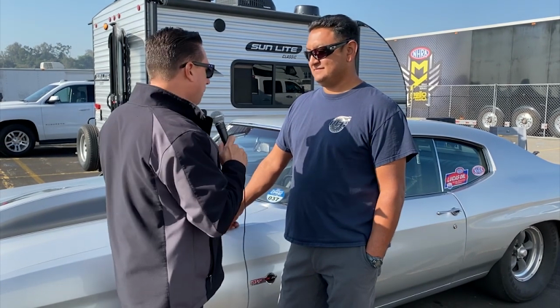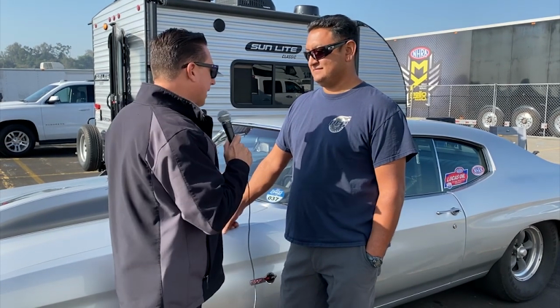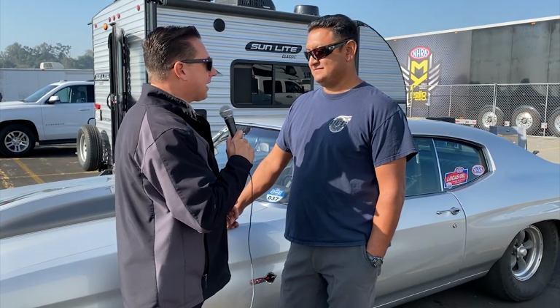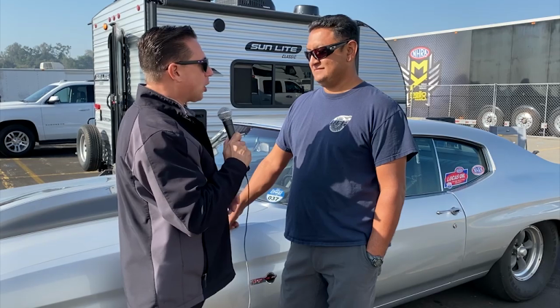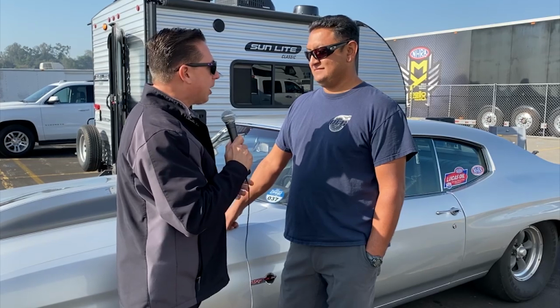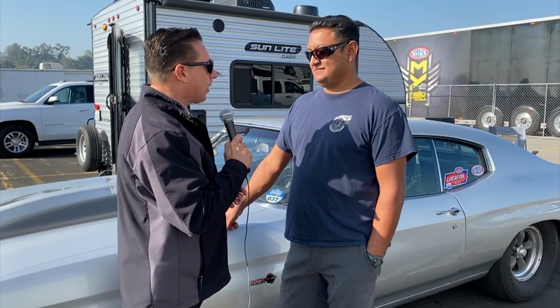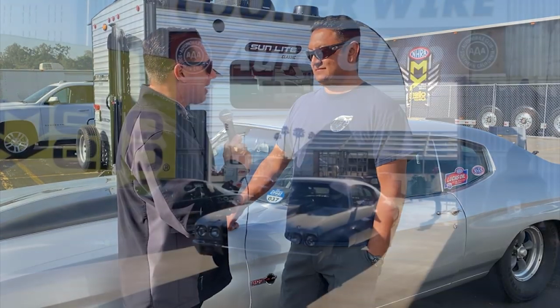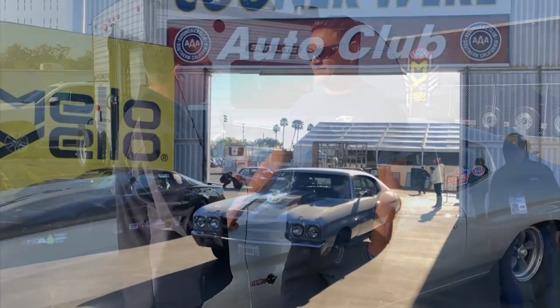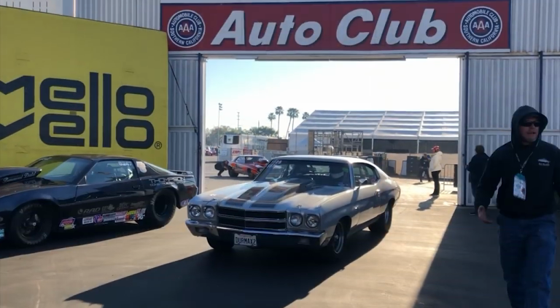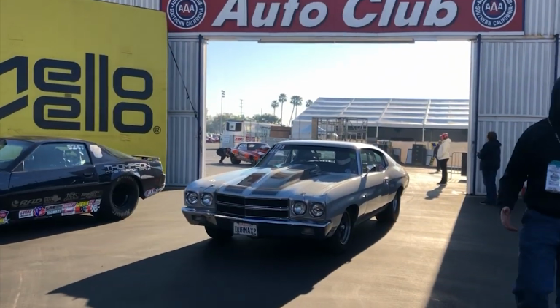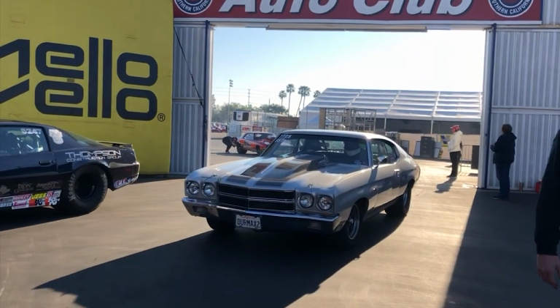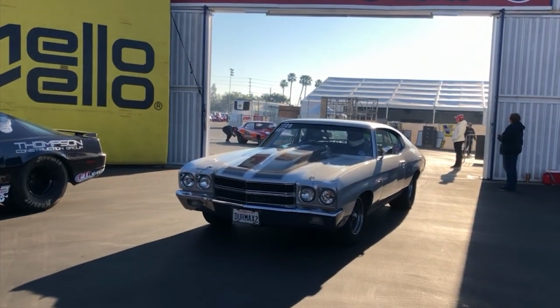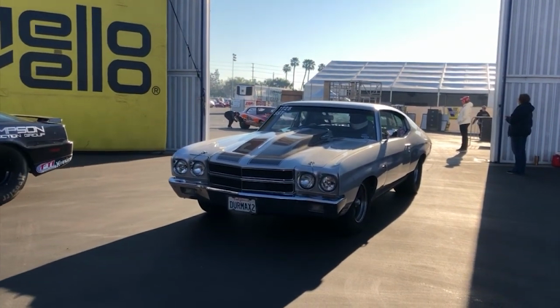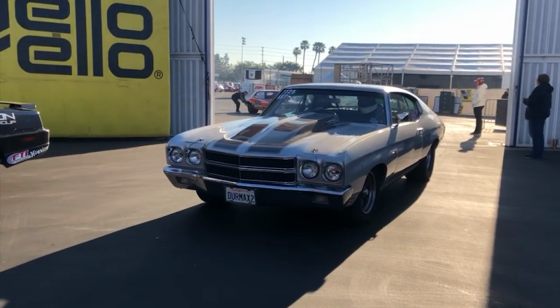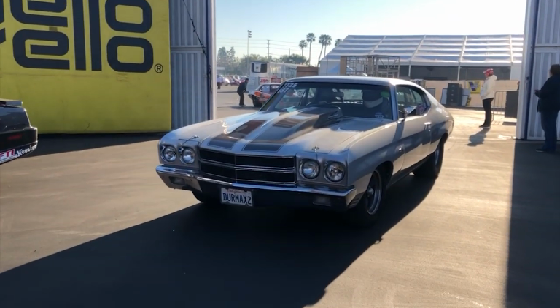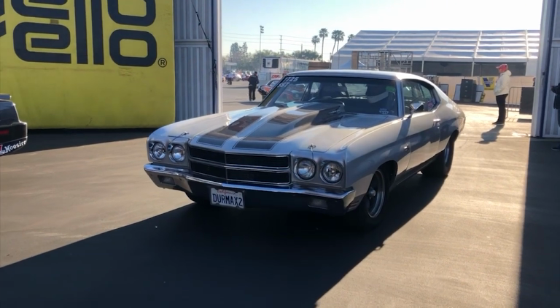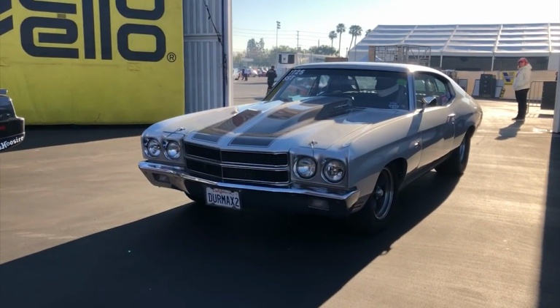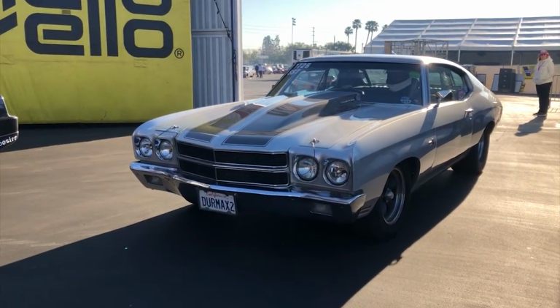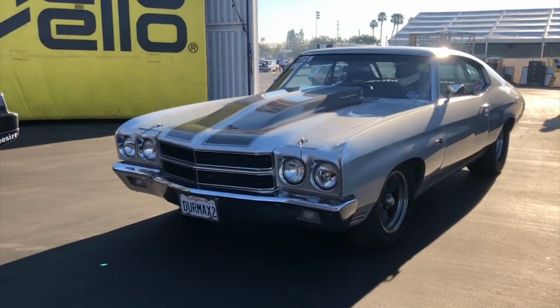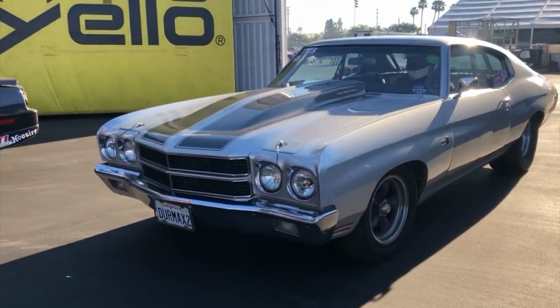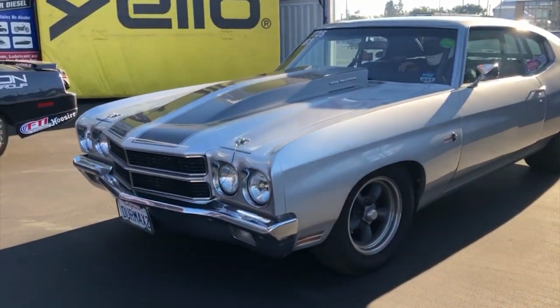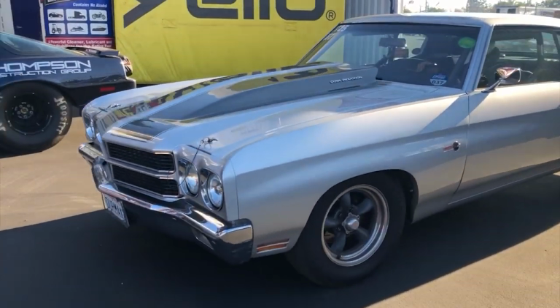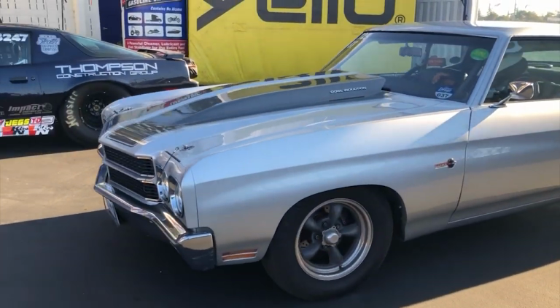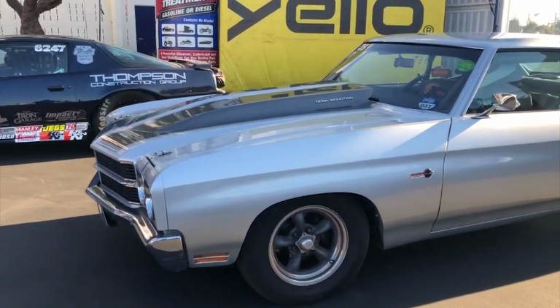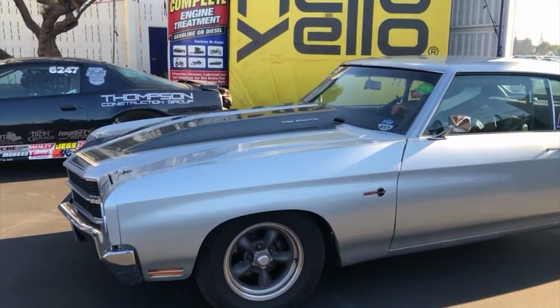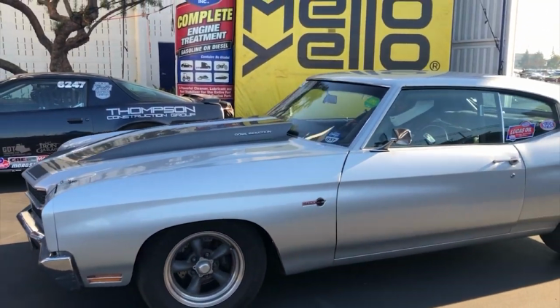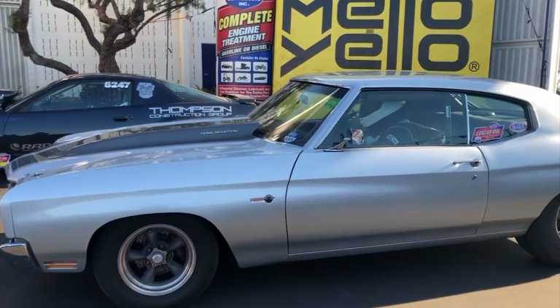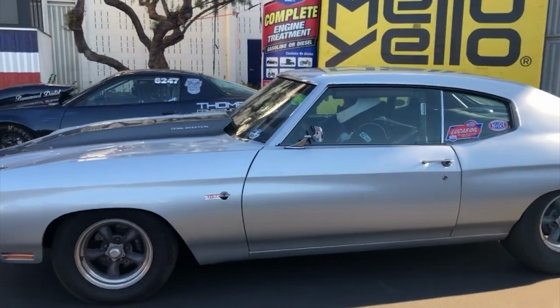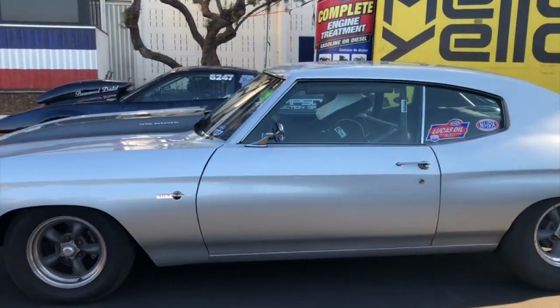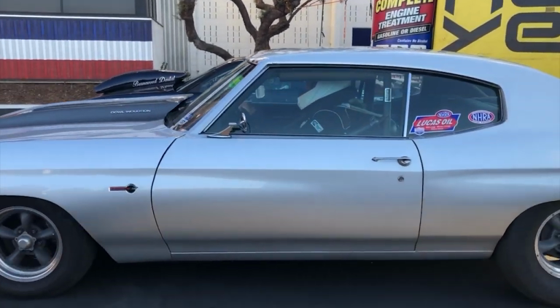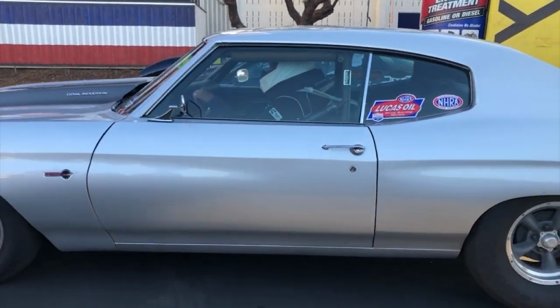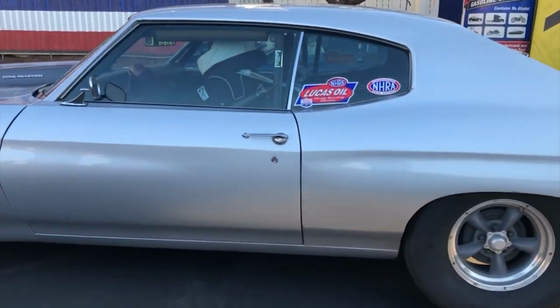Being a part of the NHRA, coming out running 10.90 at a national event — the Winter Nationals, the 60th — that's pretty special unto itself. It is. It's actually our first national event. We've never attended a national event before.